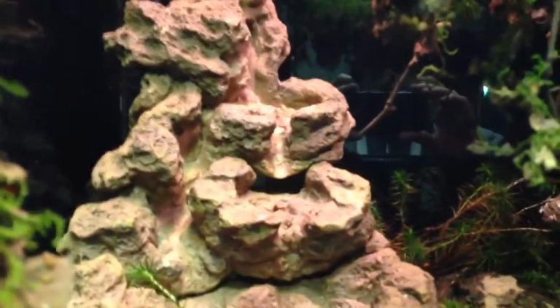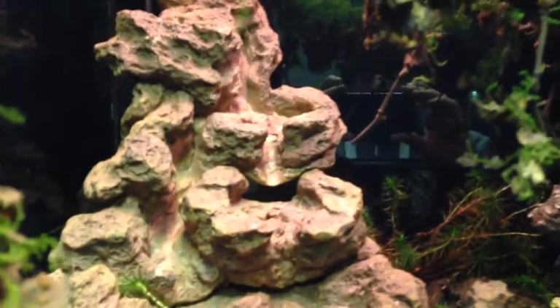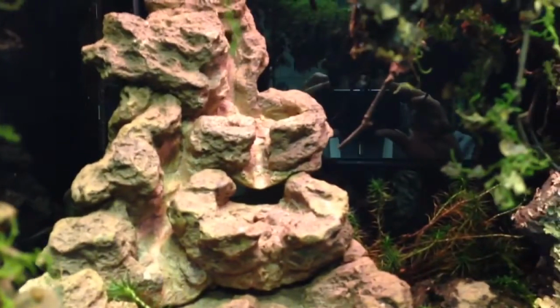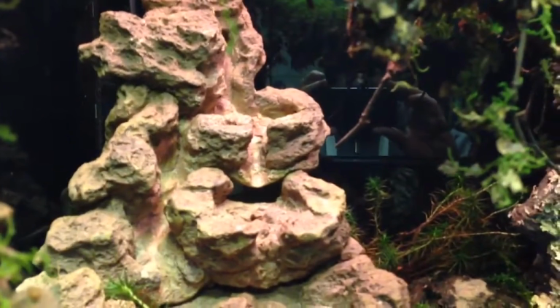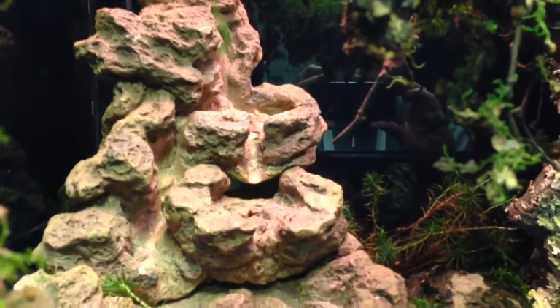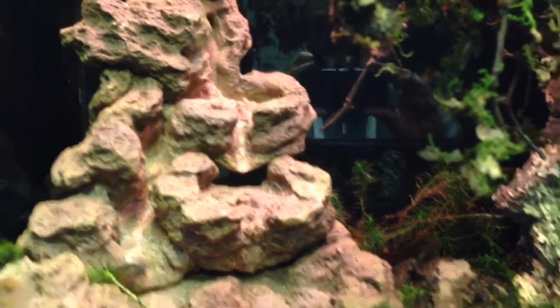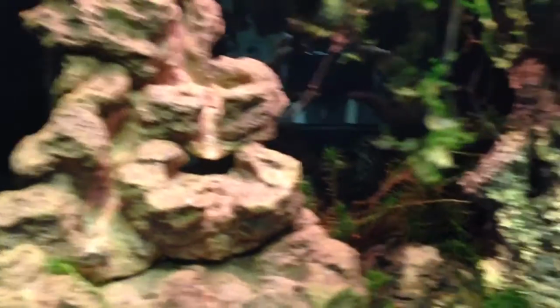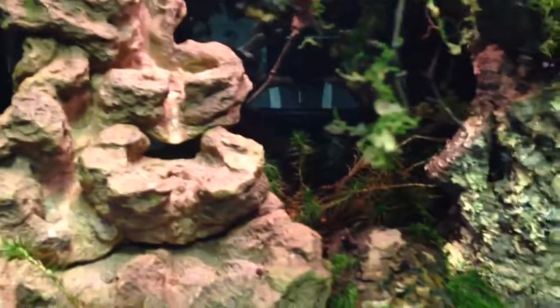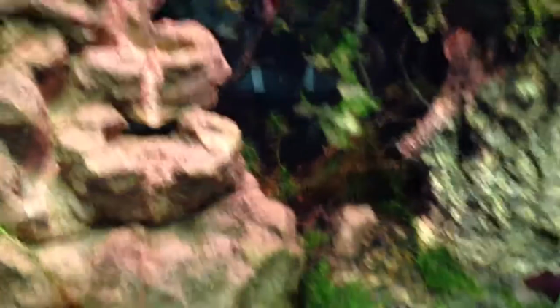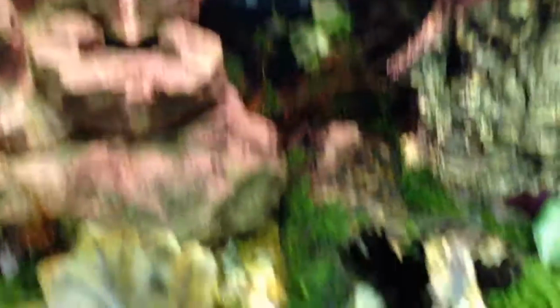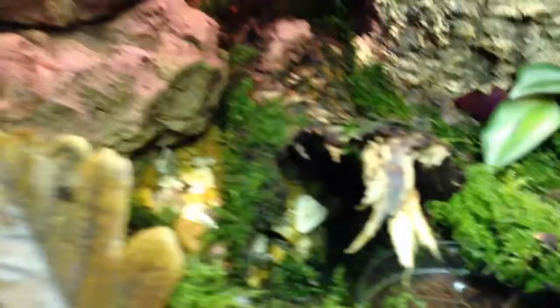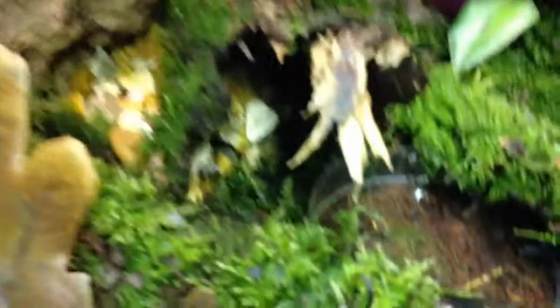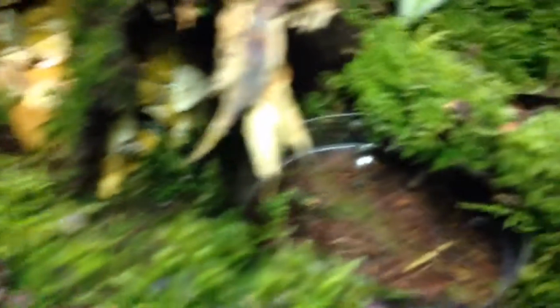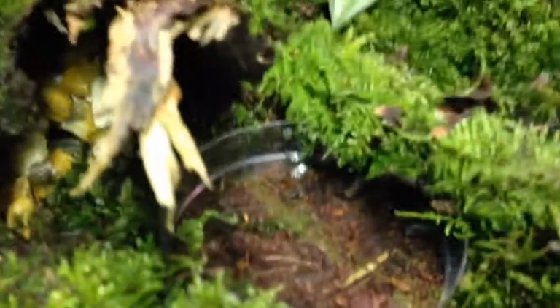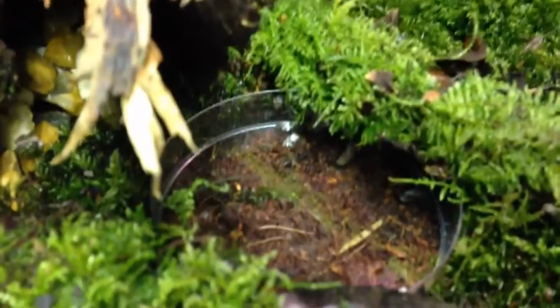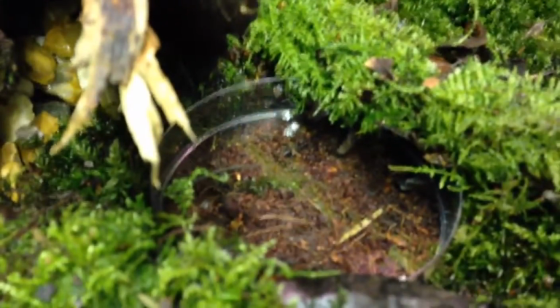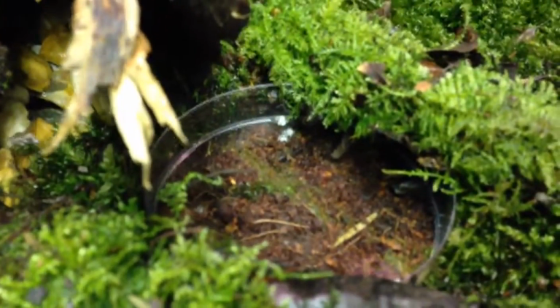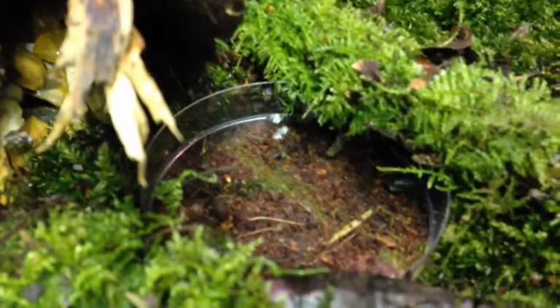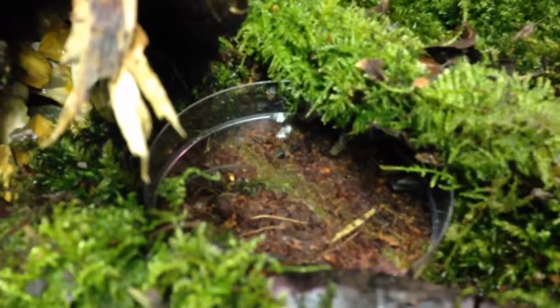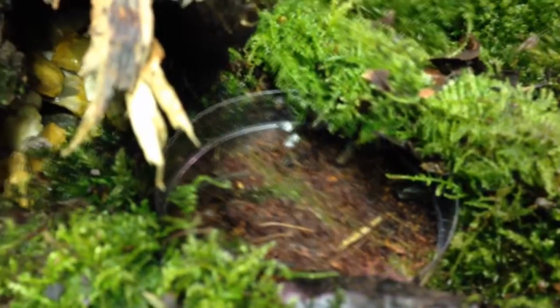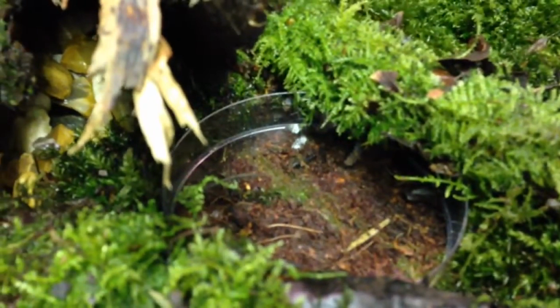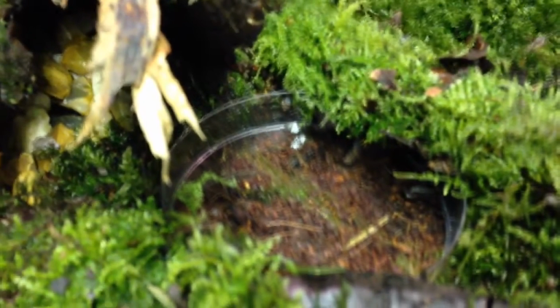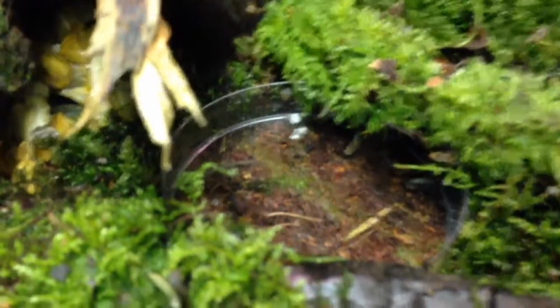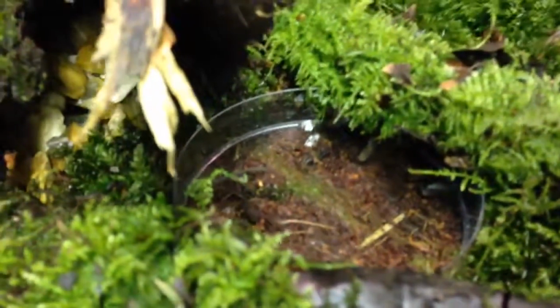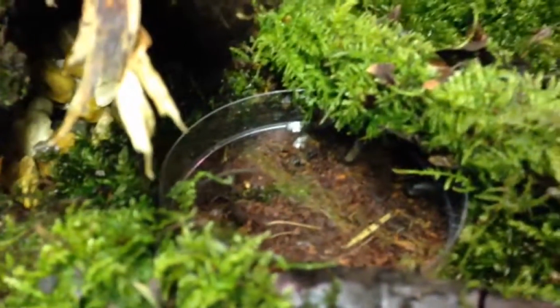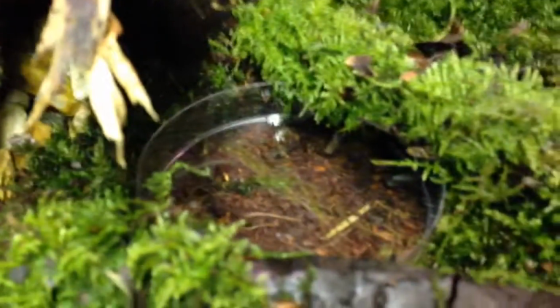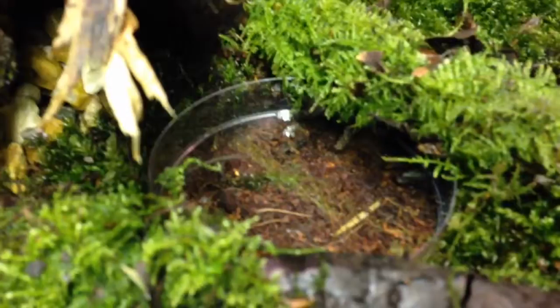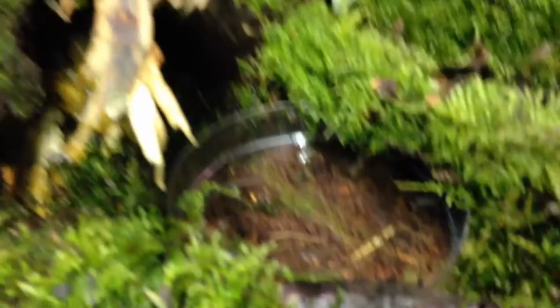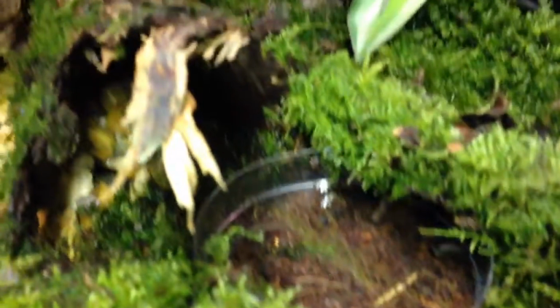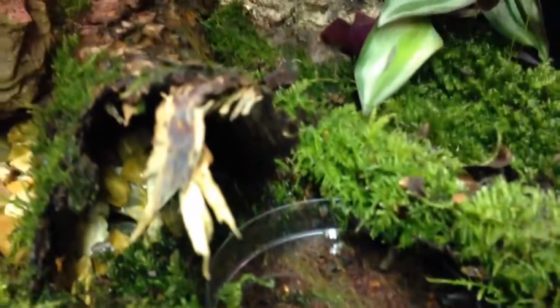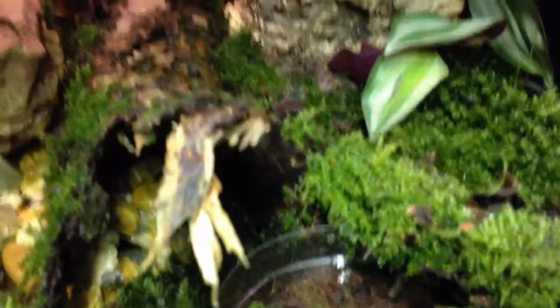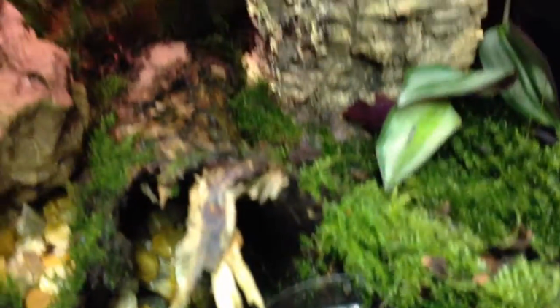You can see the top but that's it. There's a waterfall there just for effect — he's not going to have that running just yet because we don't want to overdo it. And there's a petri dish down there as the water source for the little guys.